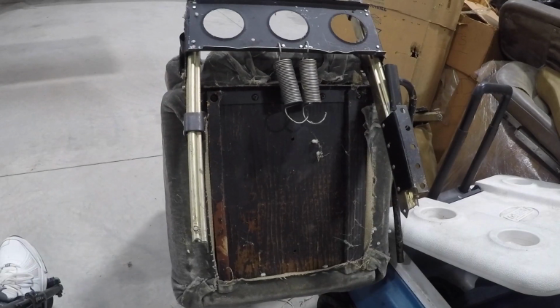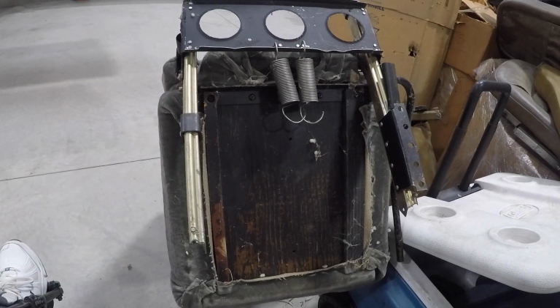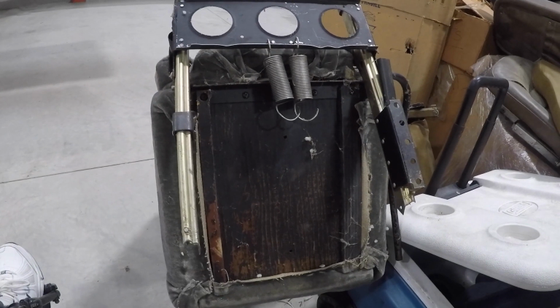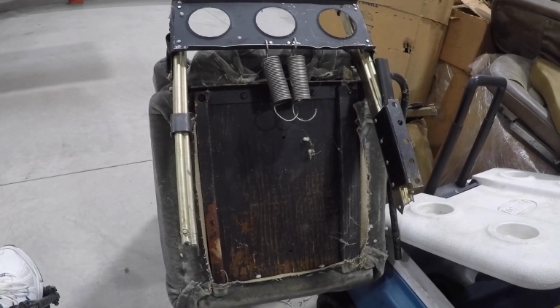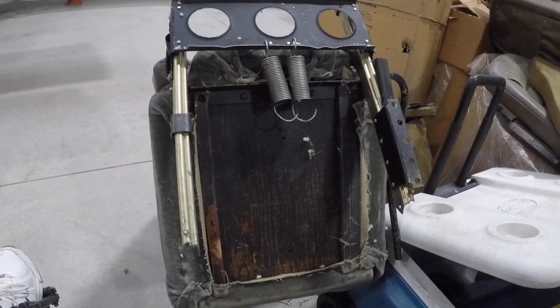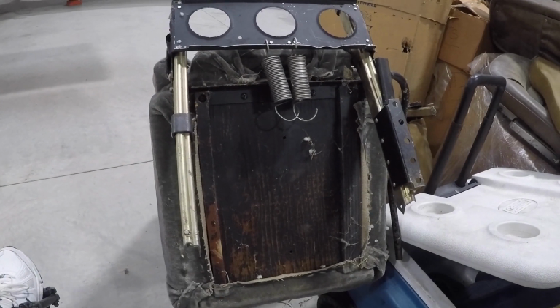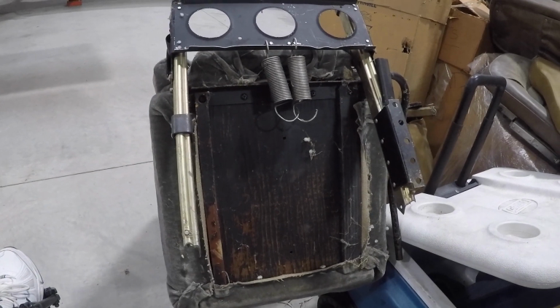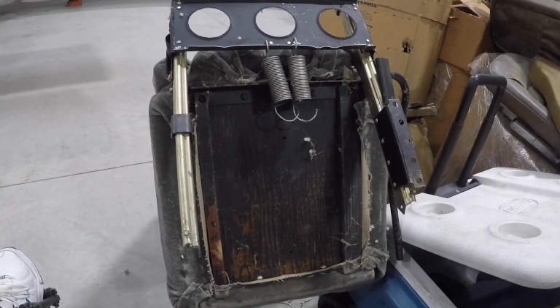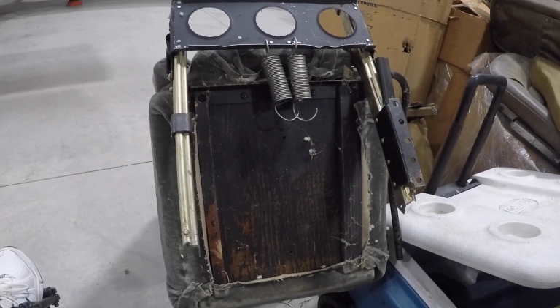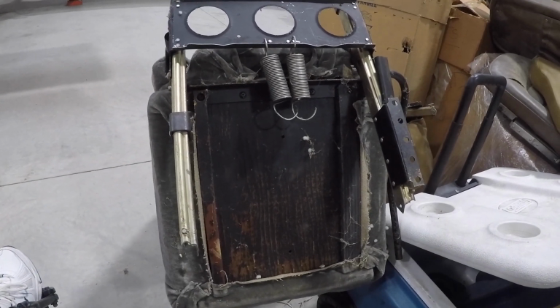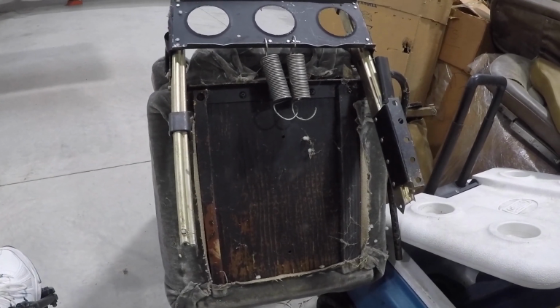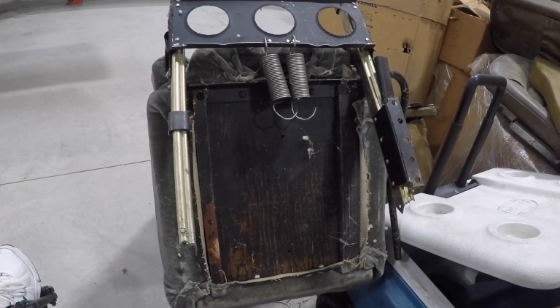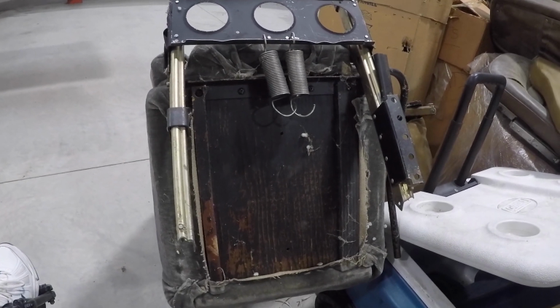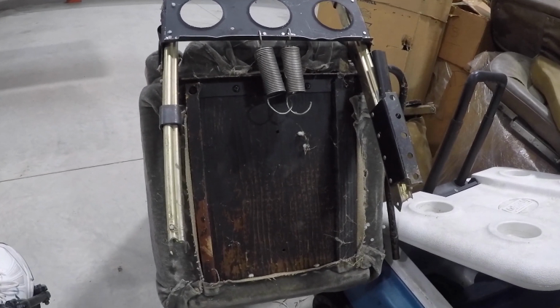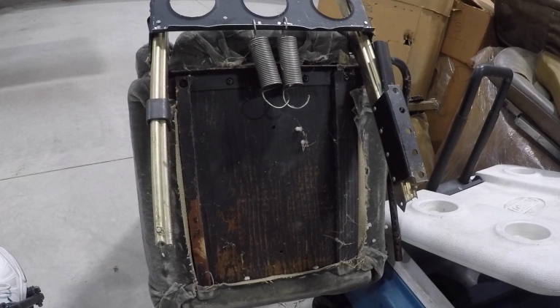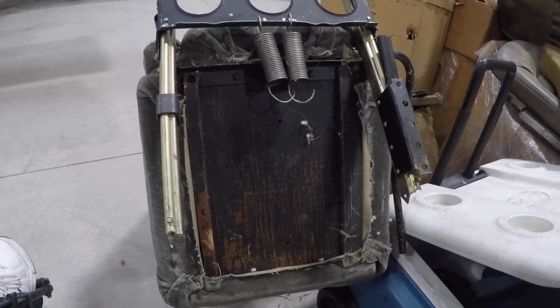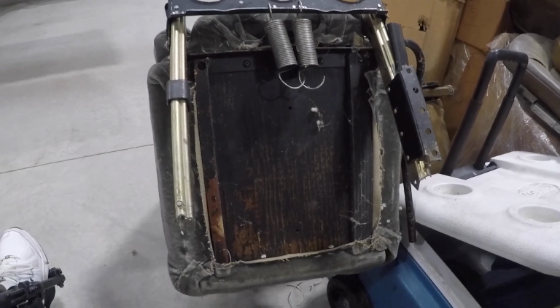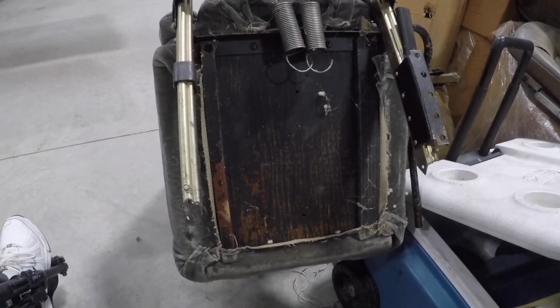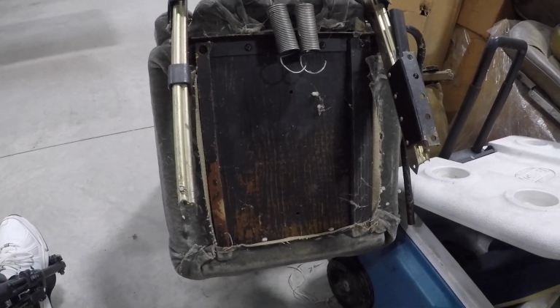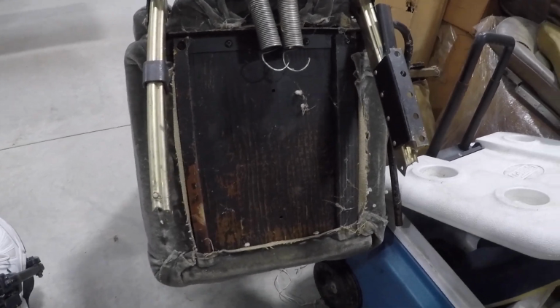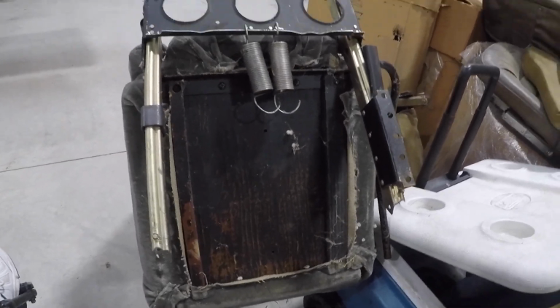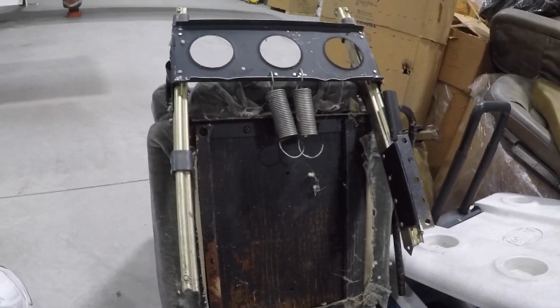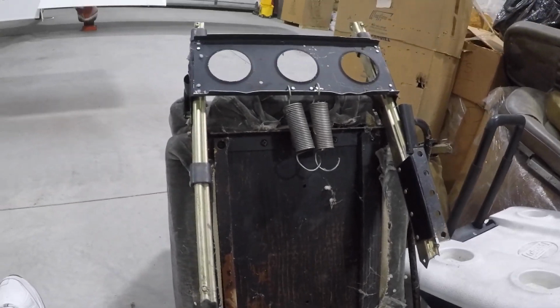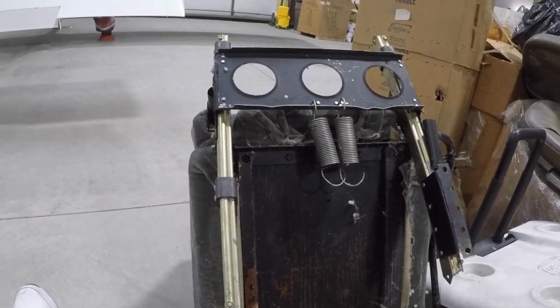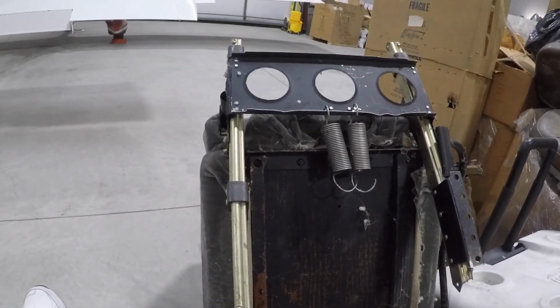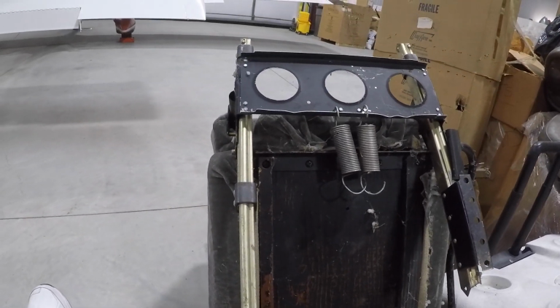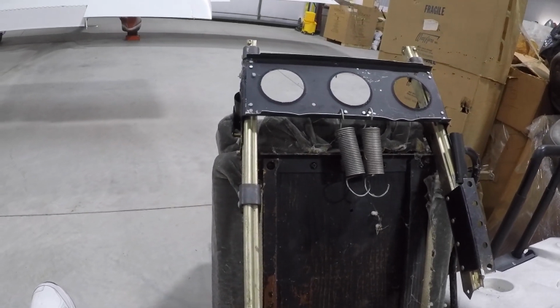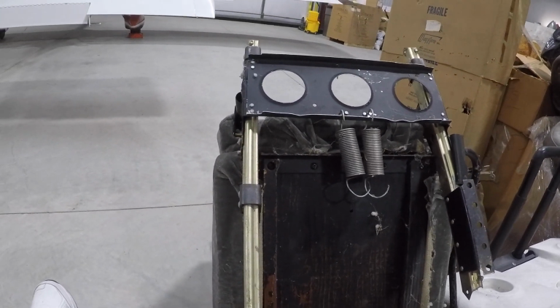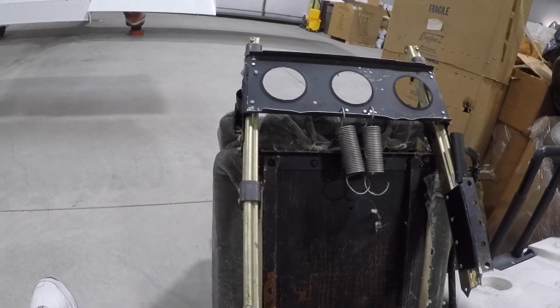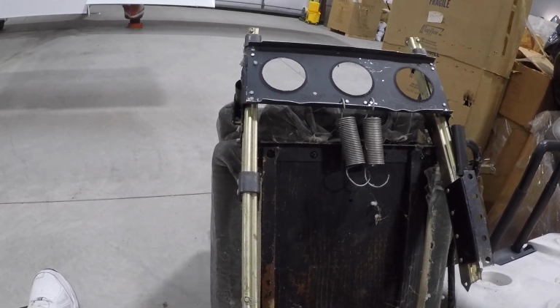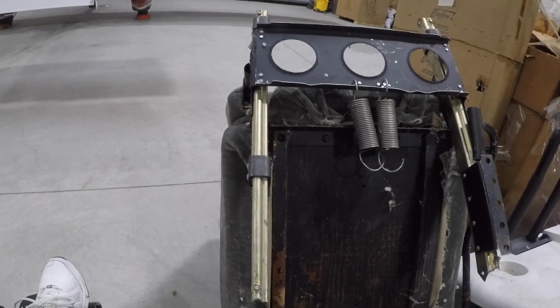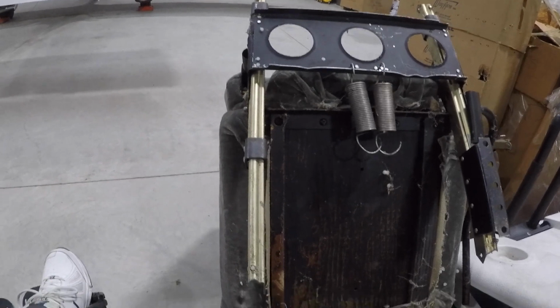Good morning ladies and gentlemen and welcome to the Grumman Polish YouTube channel, directly supporting the Grumman Polish Association. This morning we're going to talk about the seat pans of both the four and the two-place airplanes.